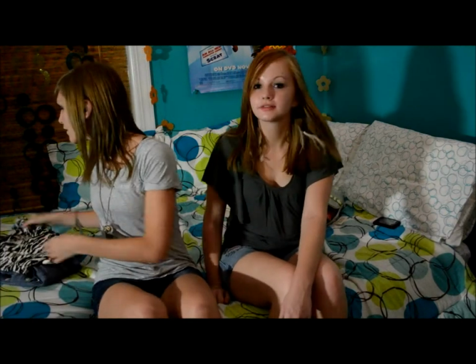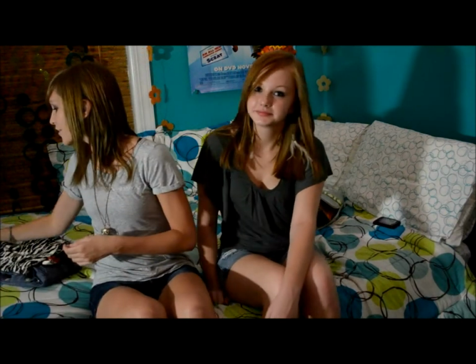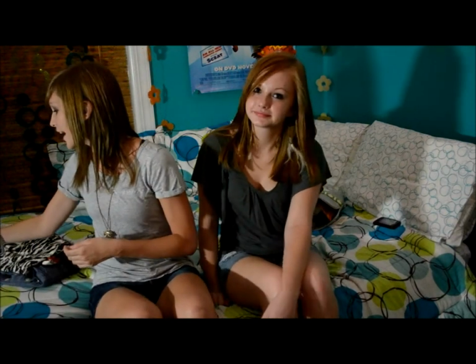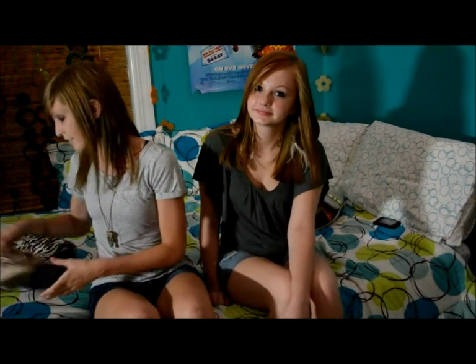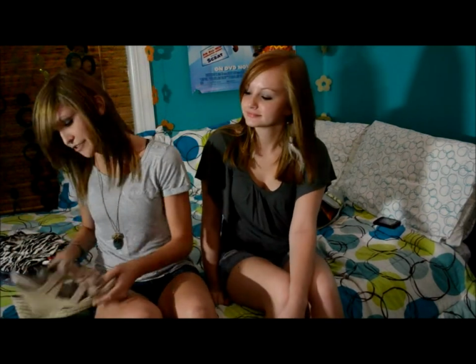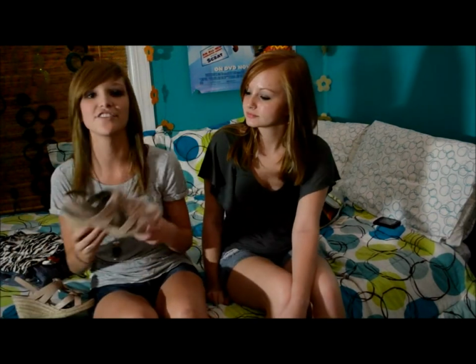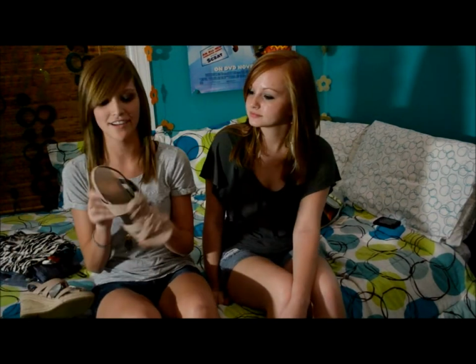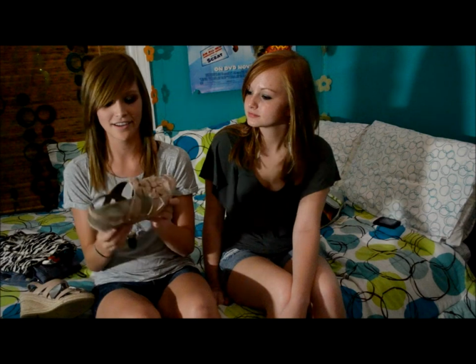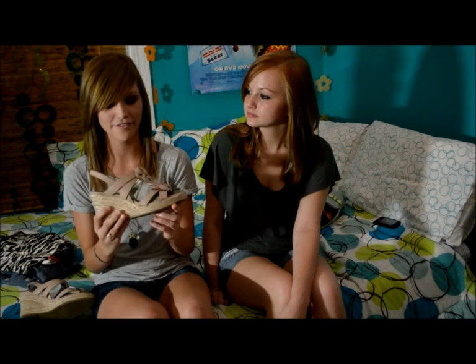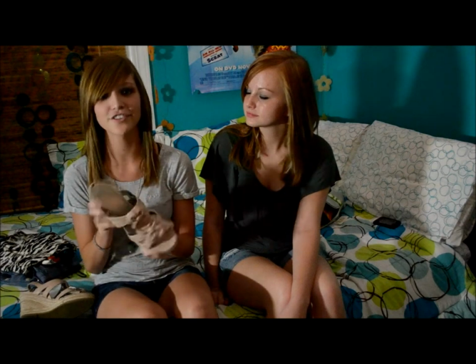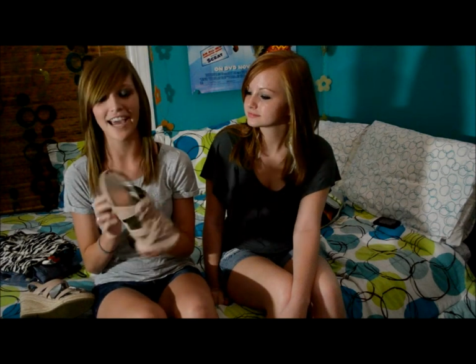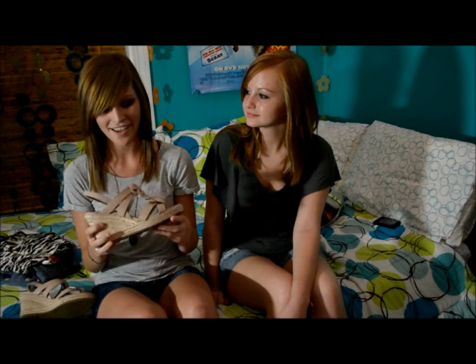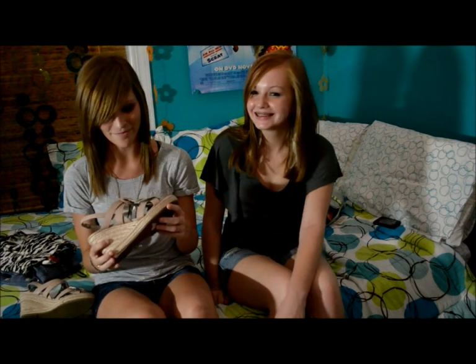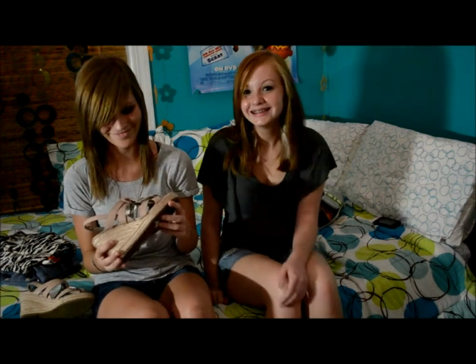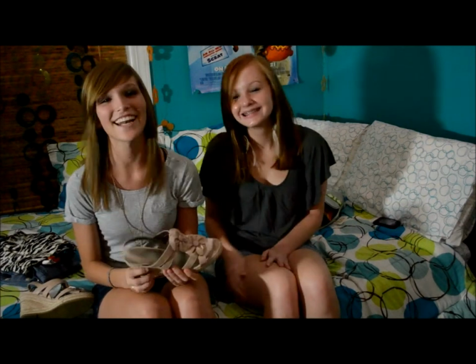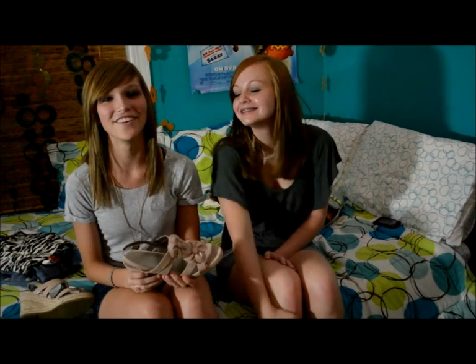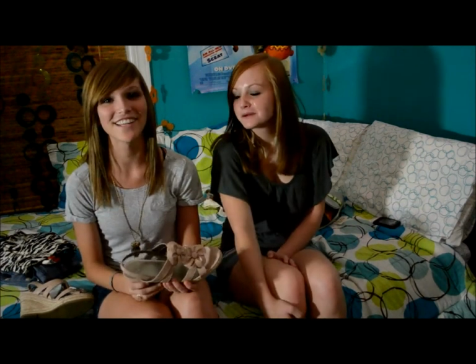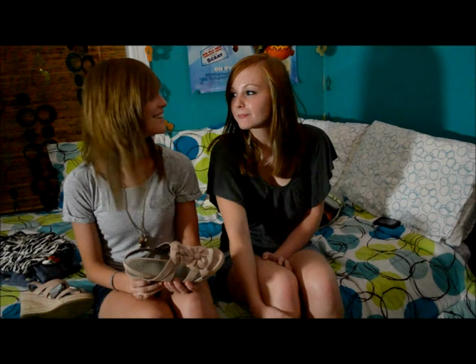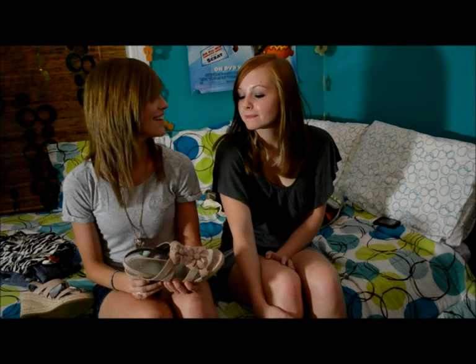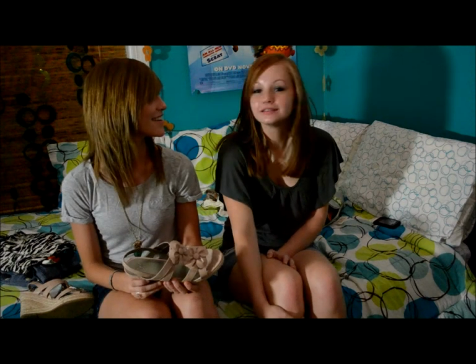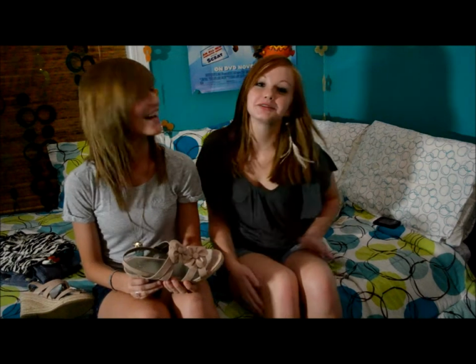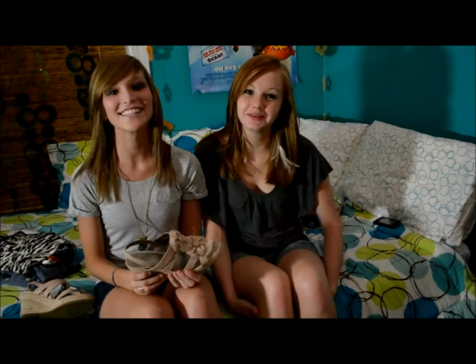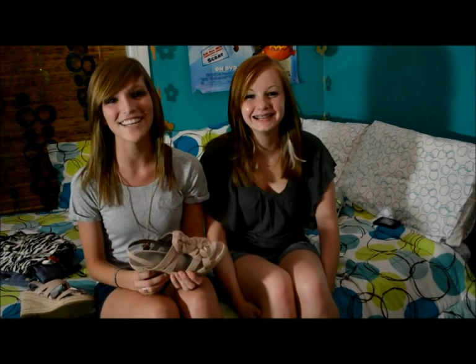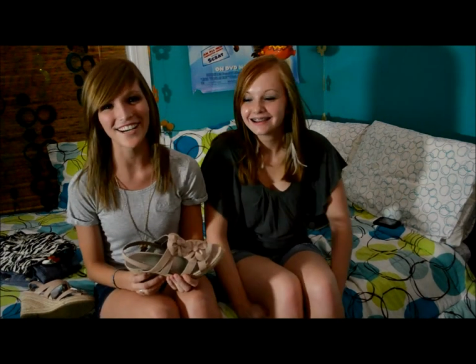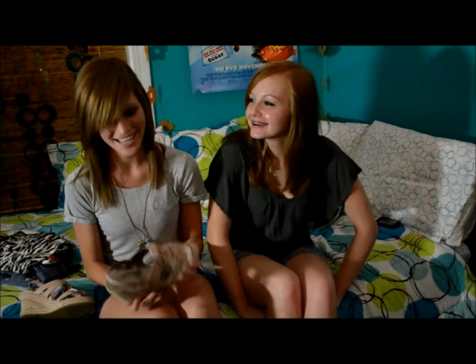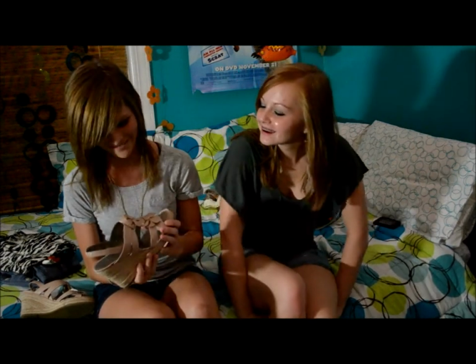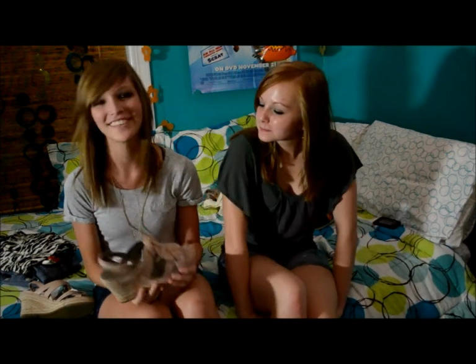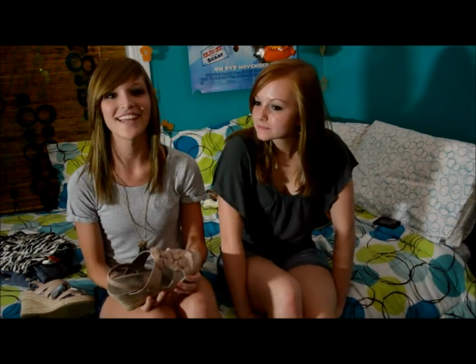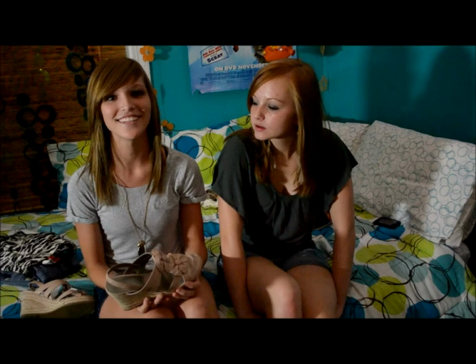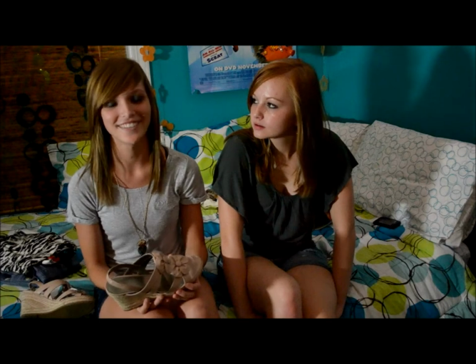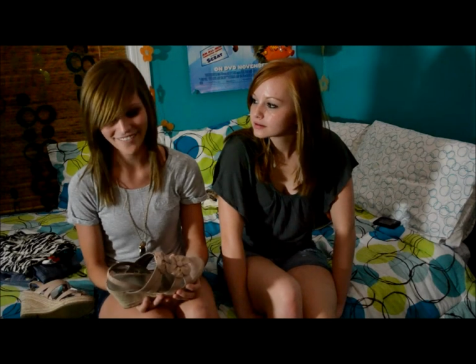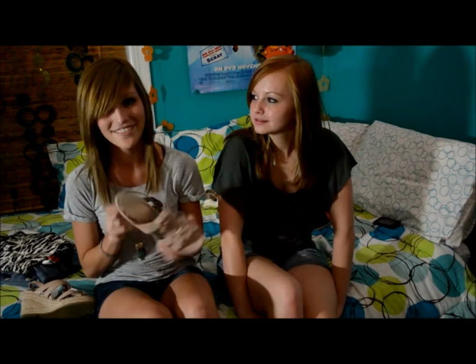I also have these cute wedge kind of heels that I got from a consignment shop here in town, for cheap.